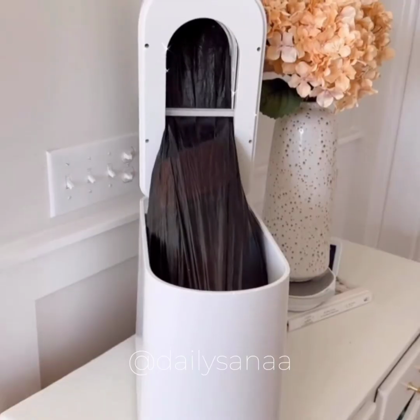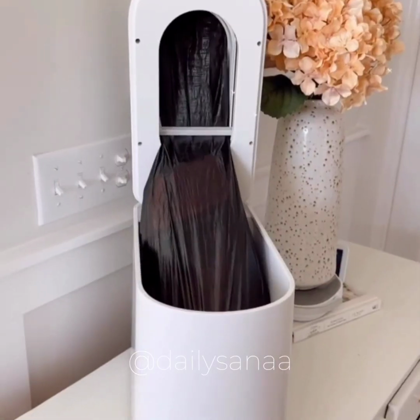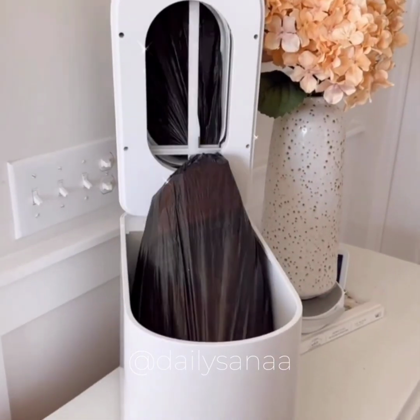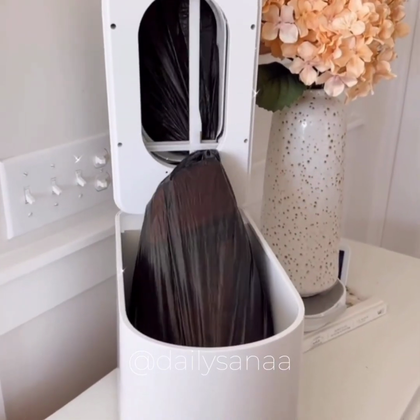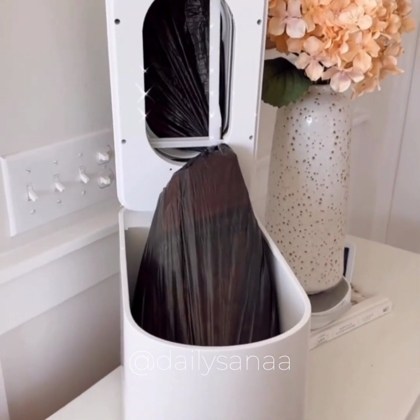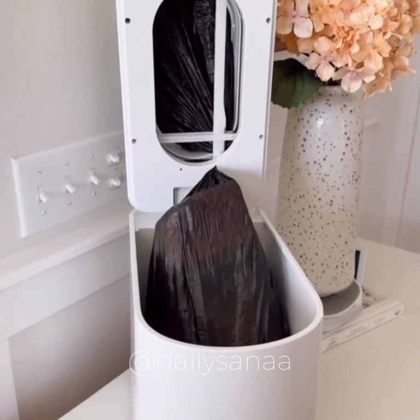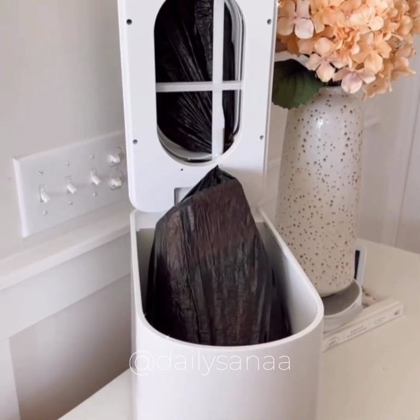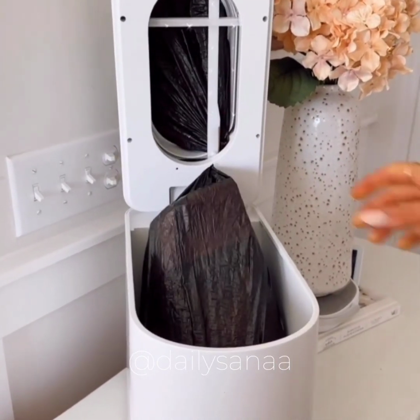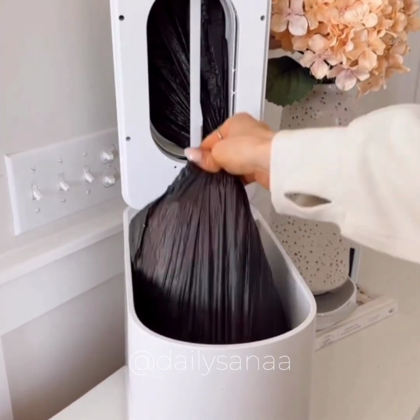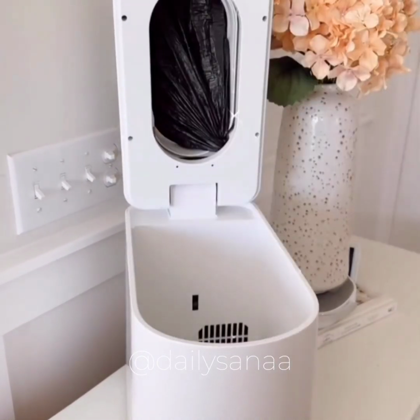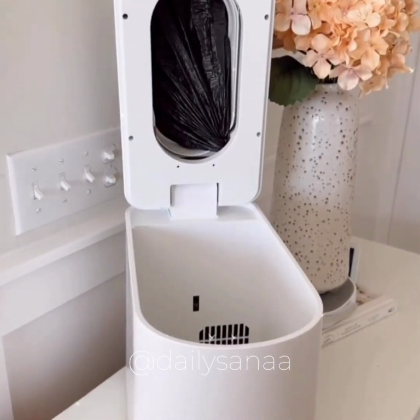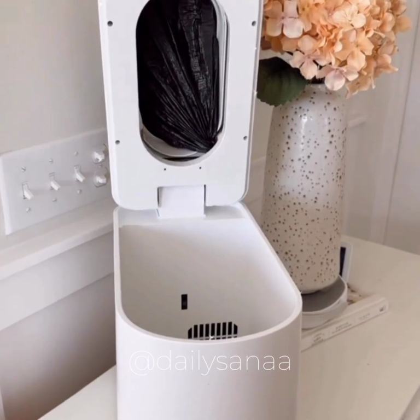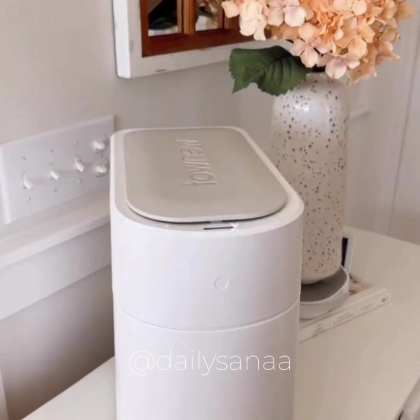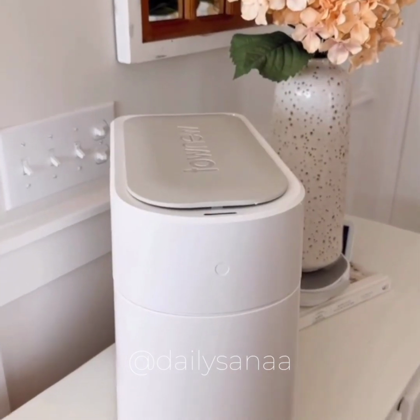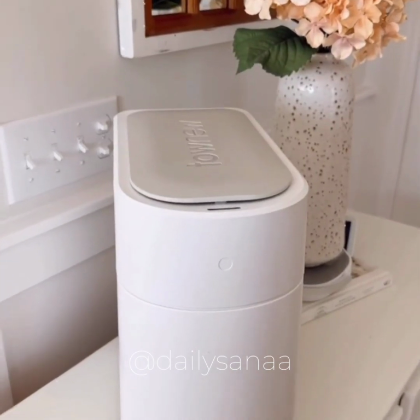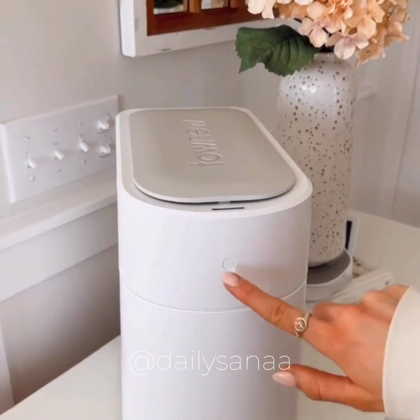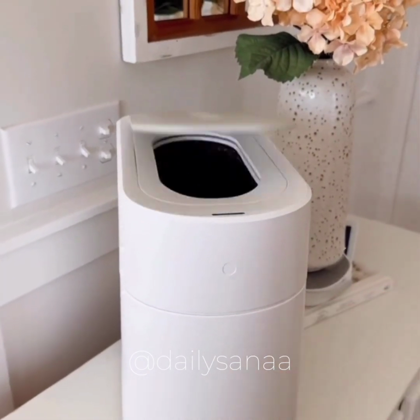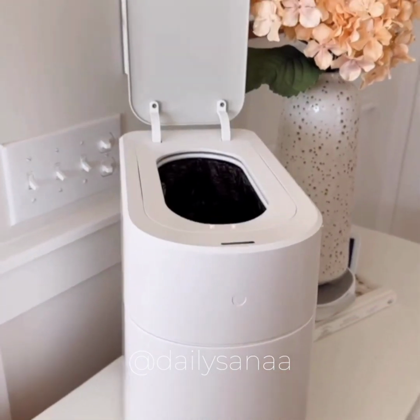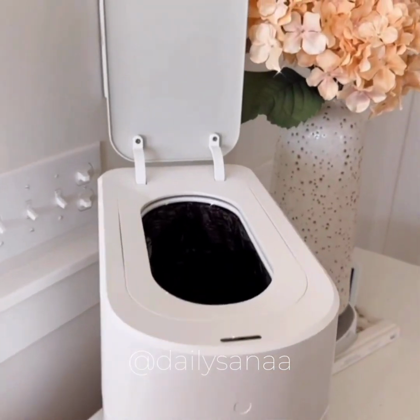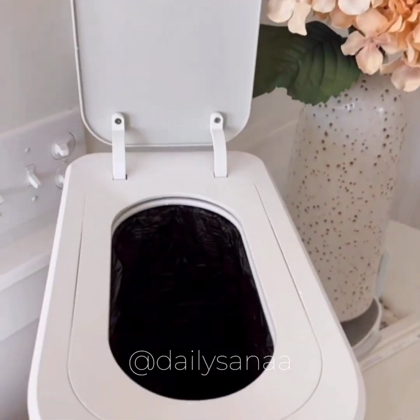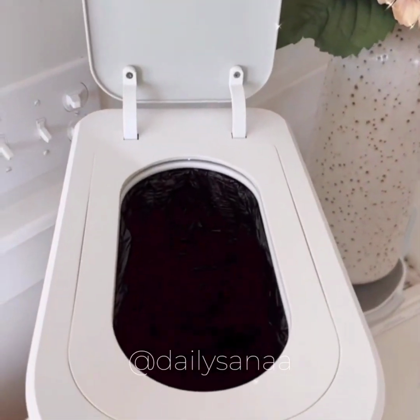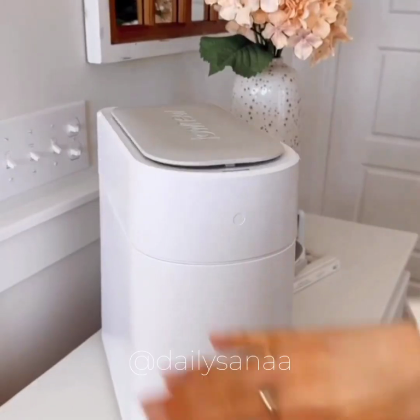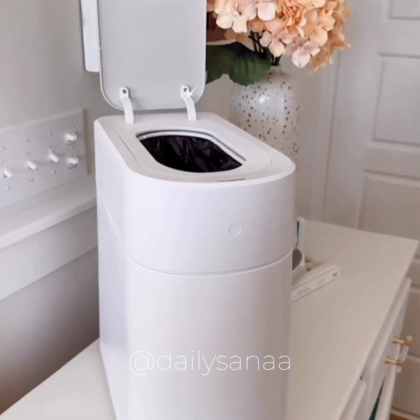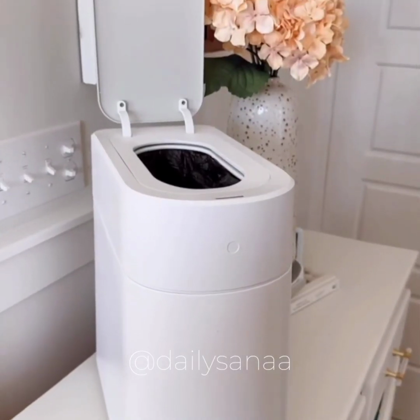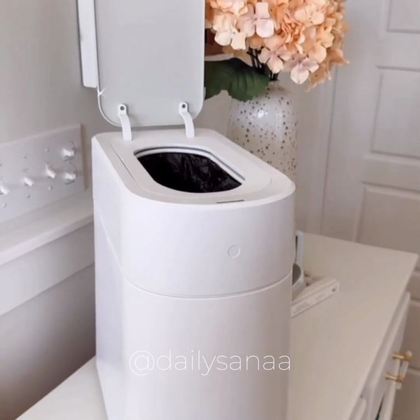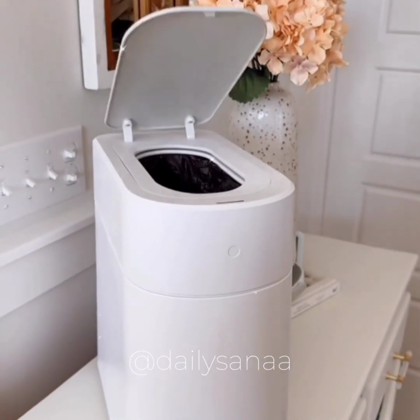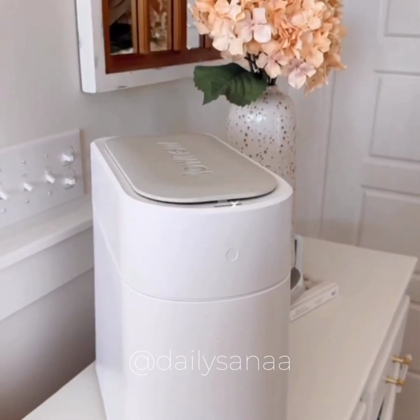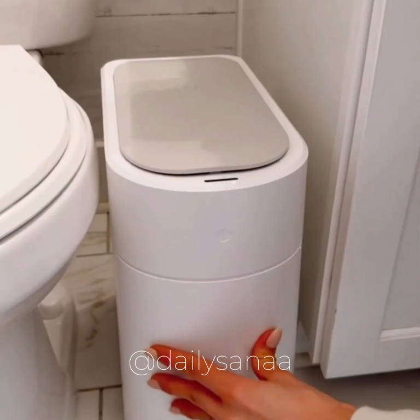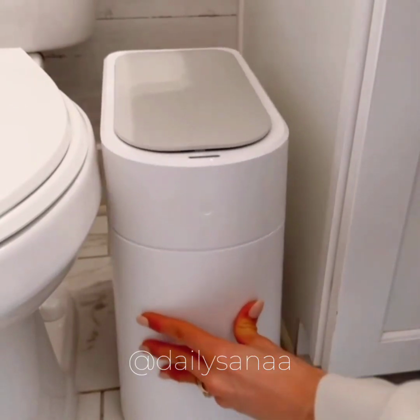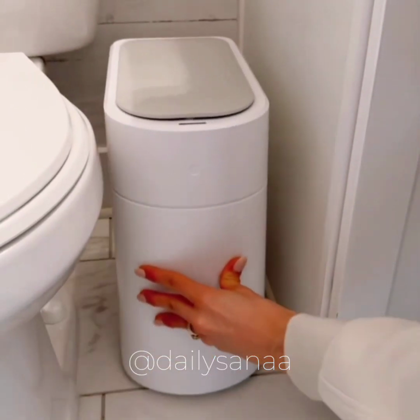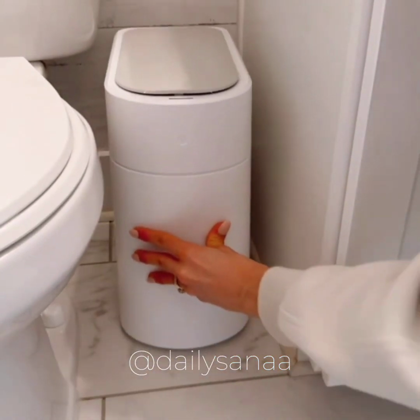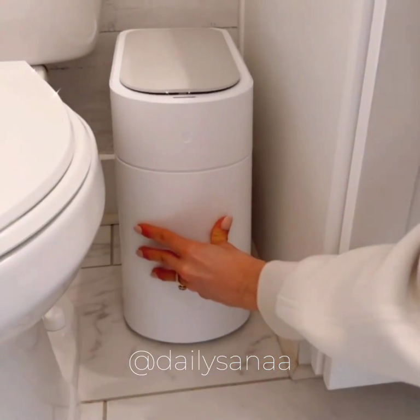This is the world's smartest trash can that self-seals itself when the trash is full and also self-changes the garbage bag too. It has a touch-free motion sensor and the slim design was meant to fit into small spaces.